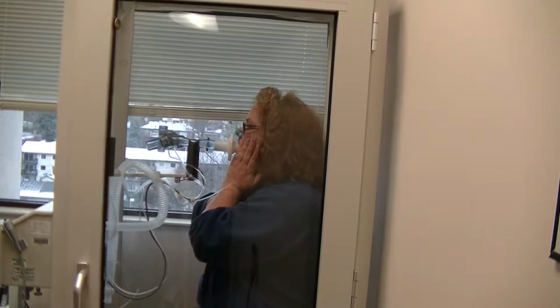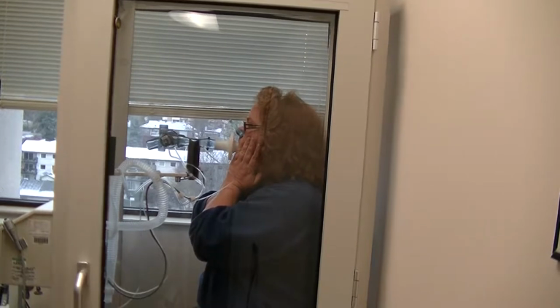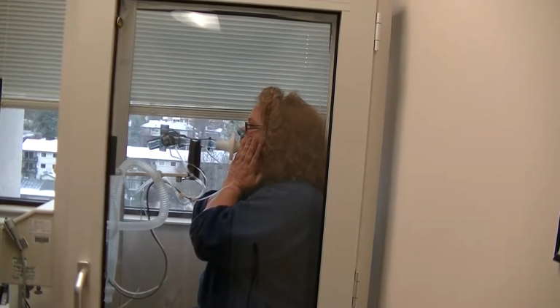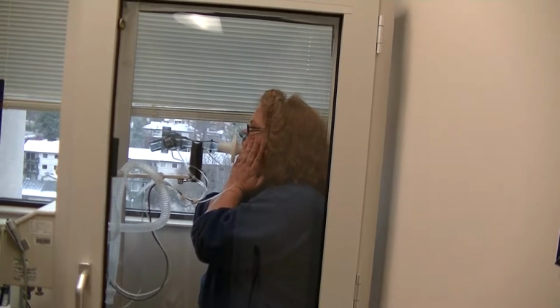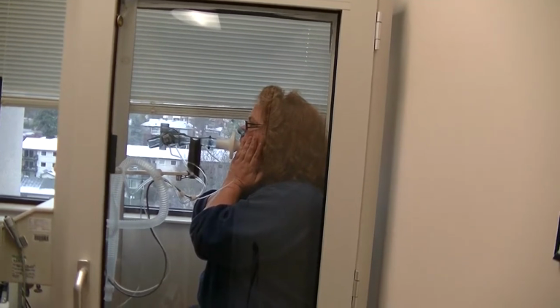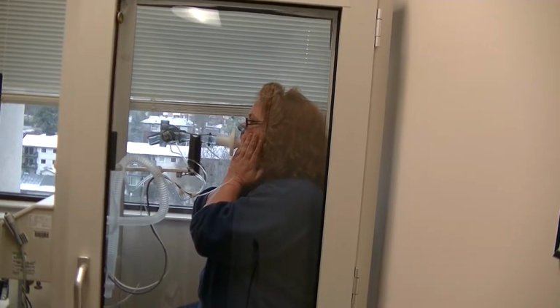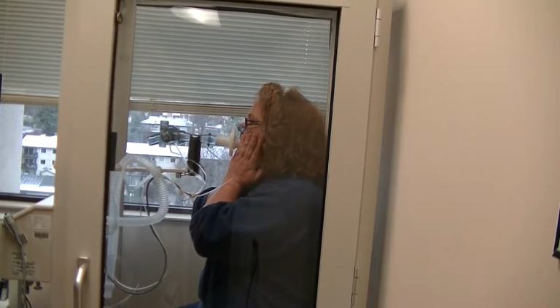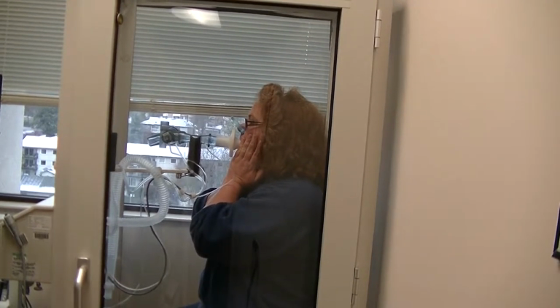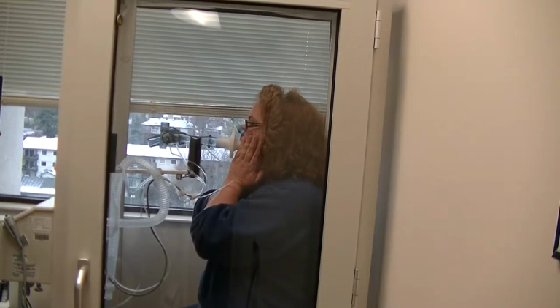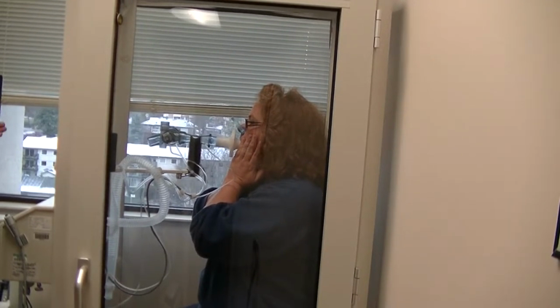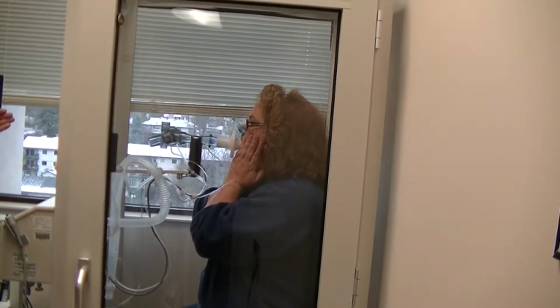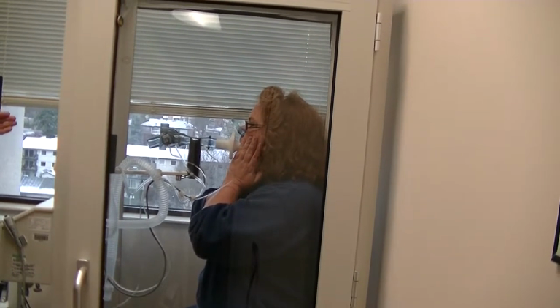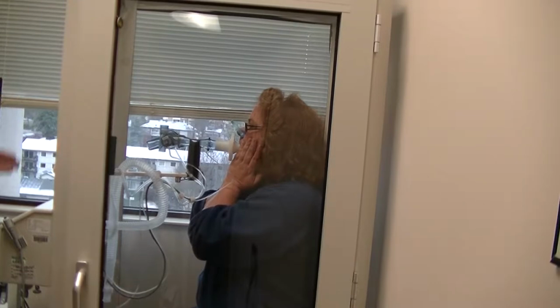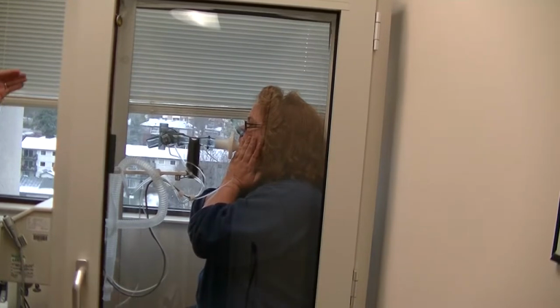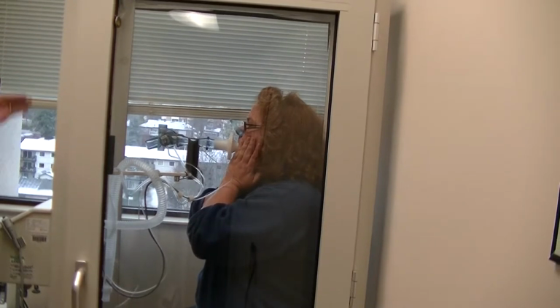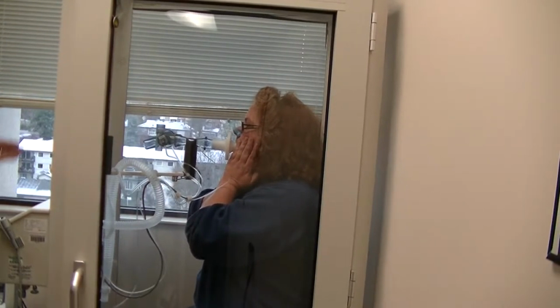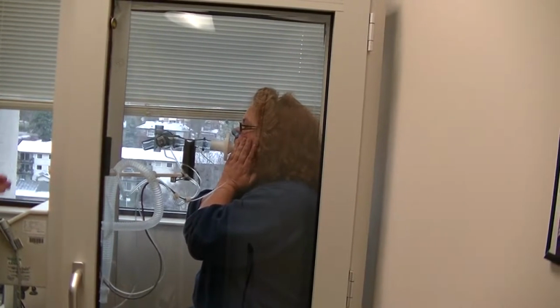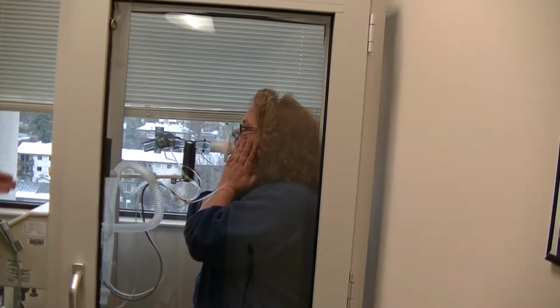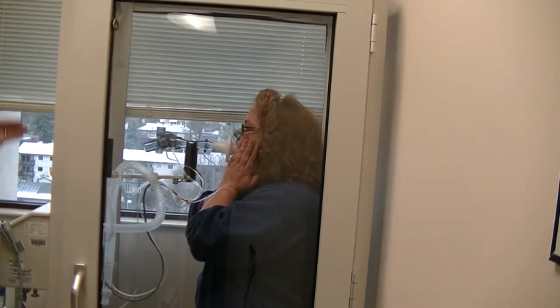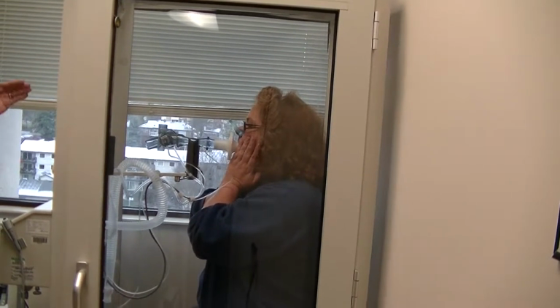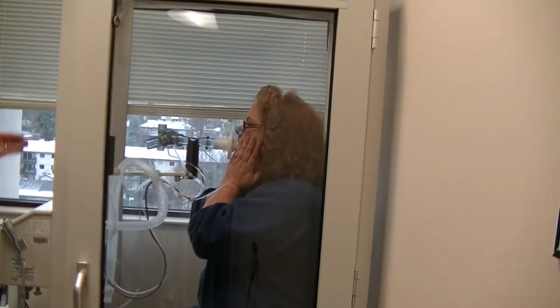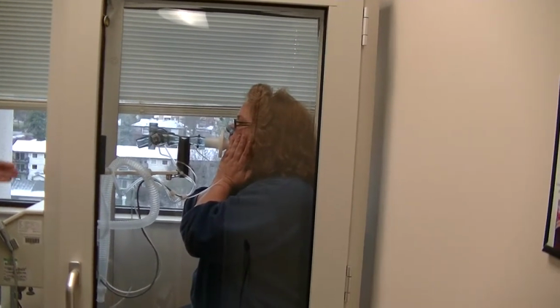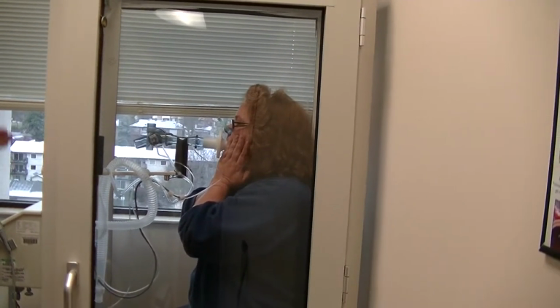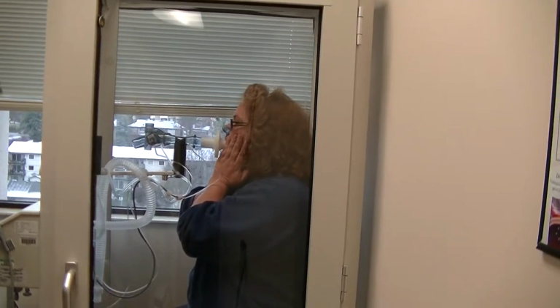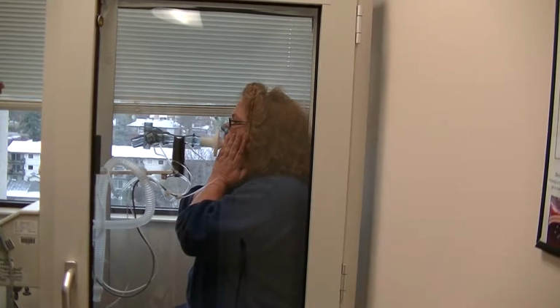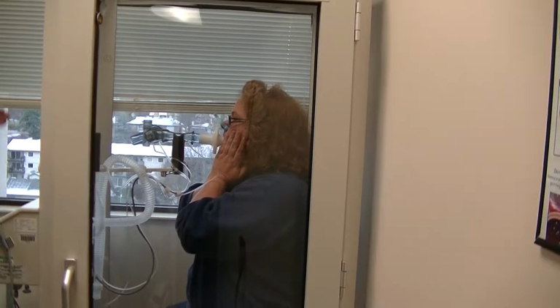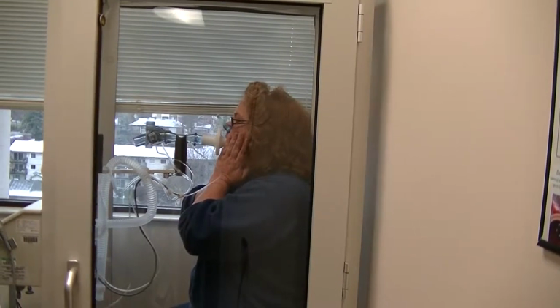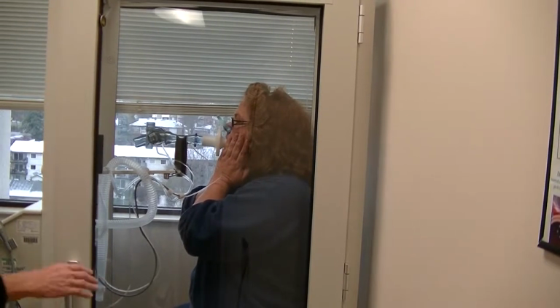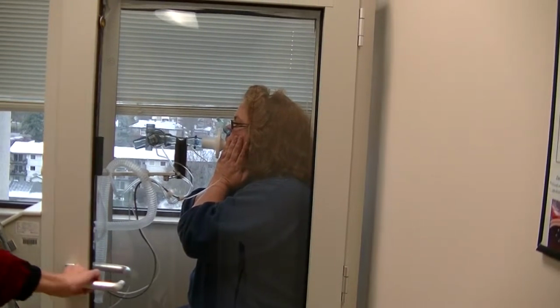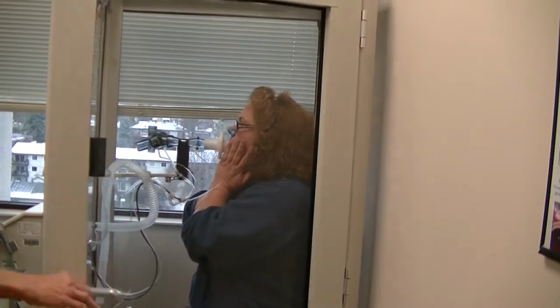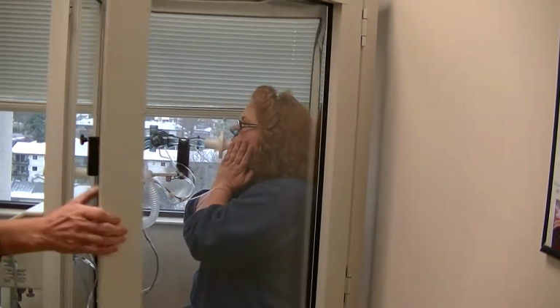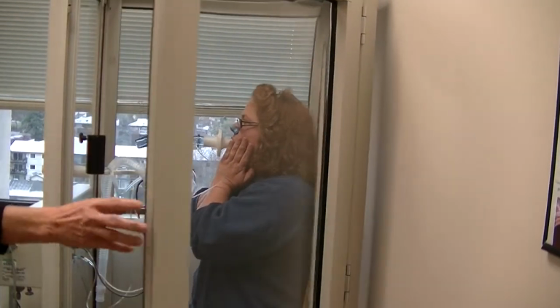When I say pant, I want you to follow my hand. Little tiny baby pants. And pant for me — in and out, in and out, in and out. Perfect. Keep going, in and out, in and out, in and out, in and out. Great job.